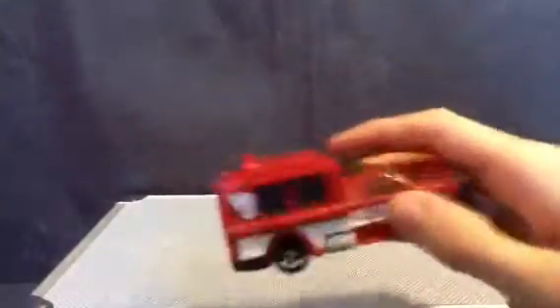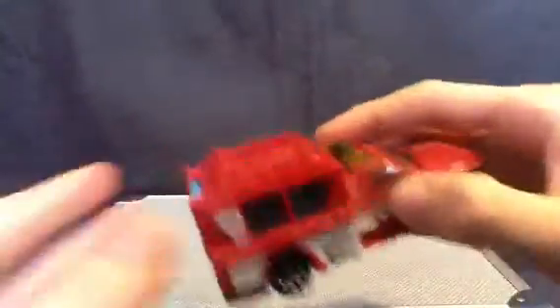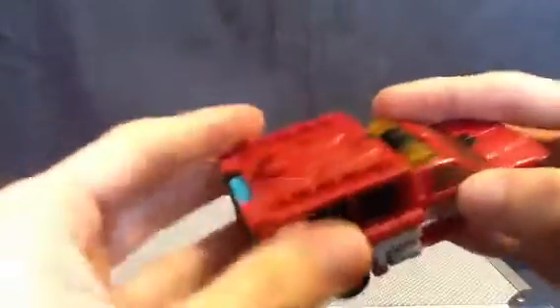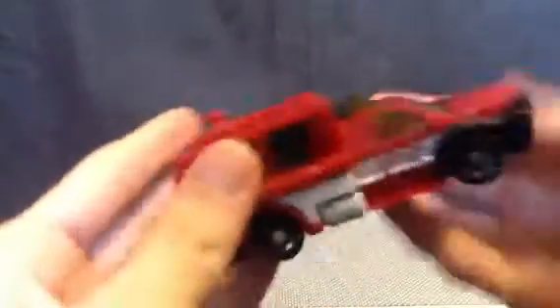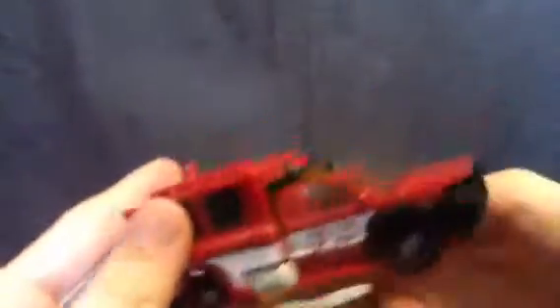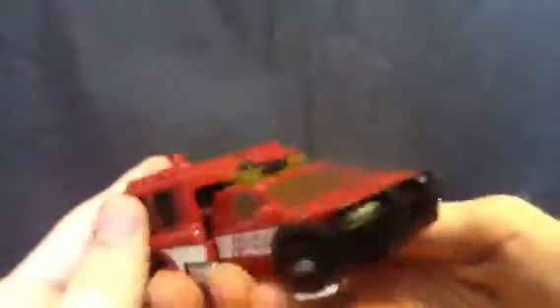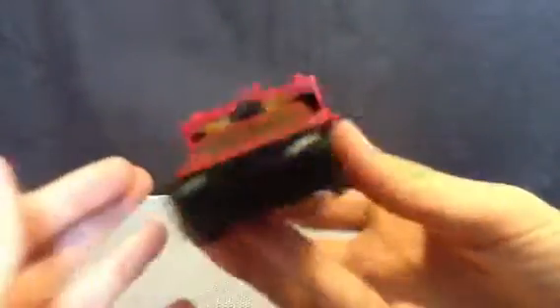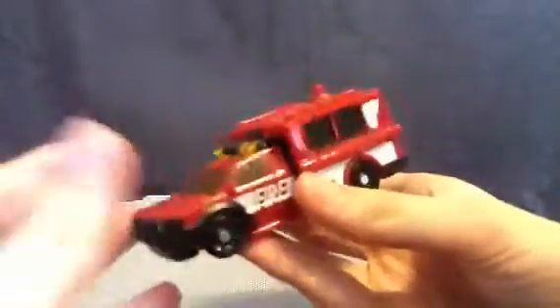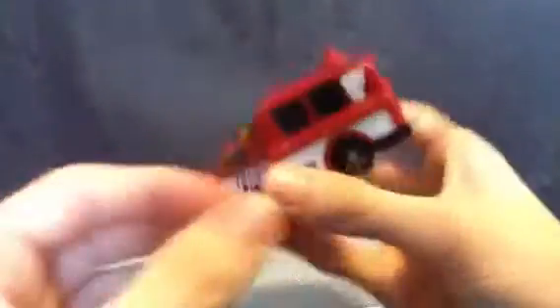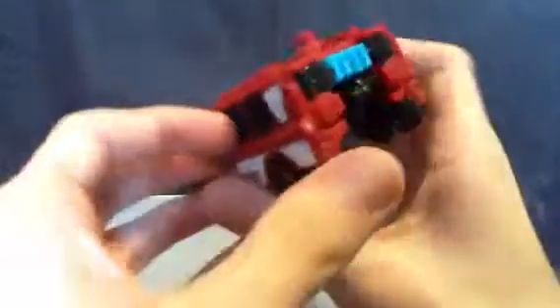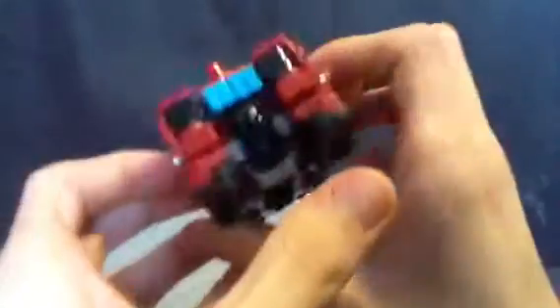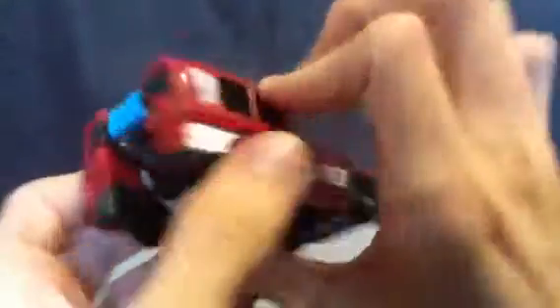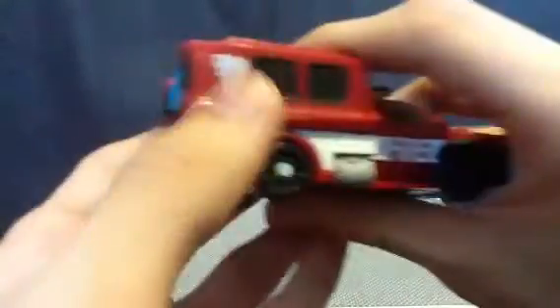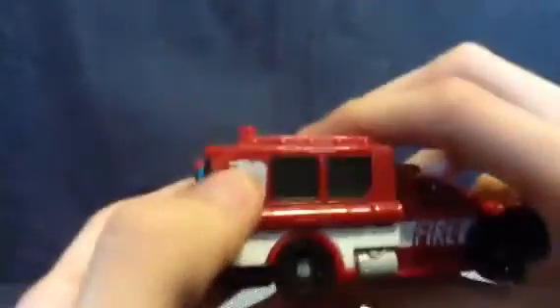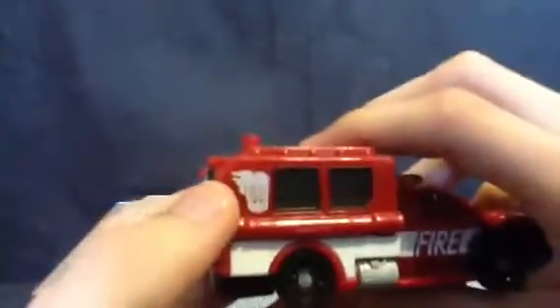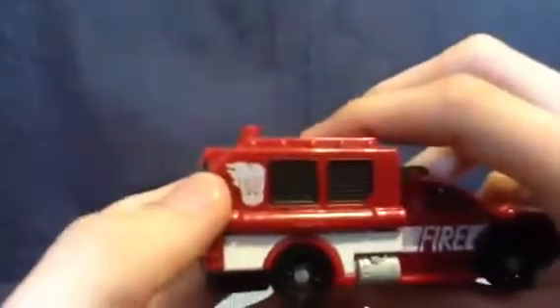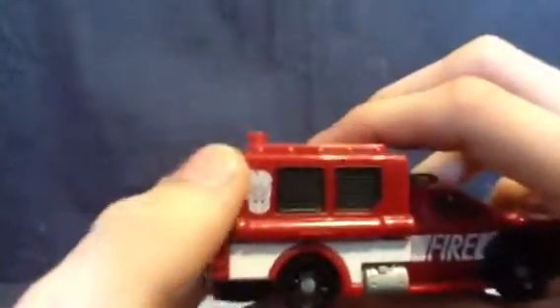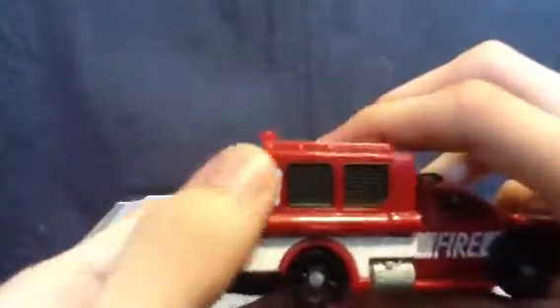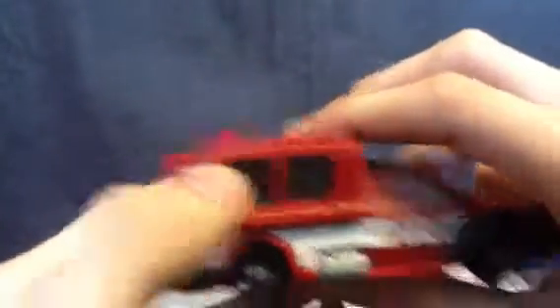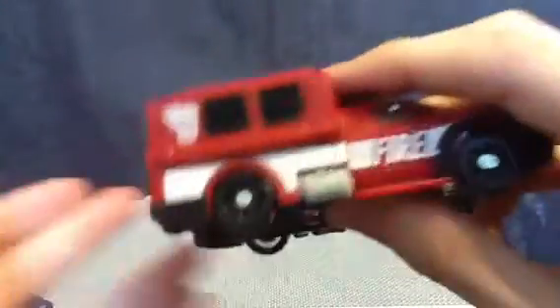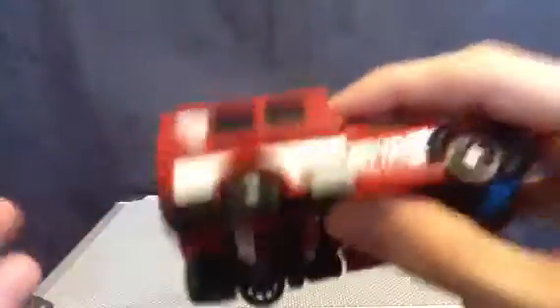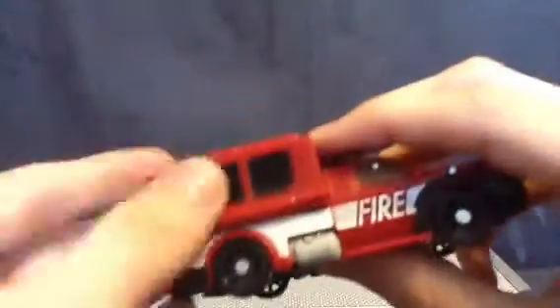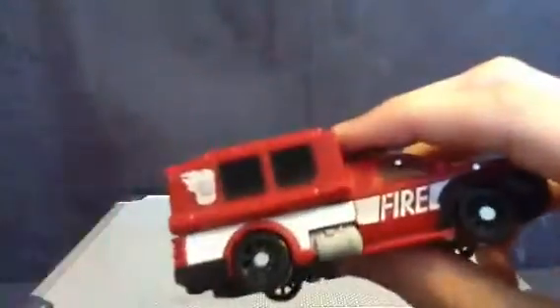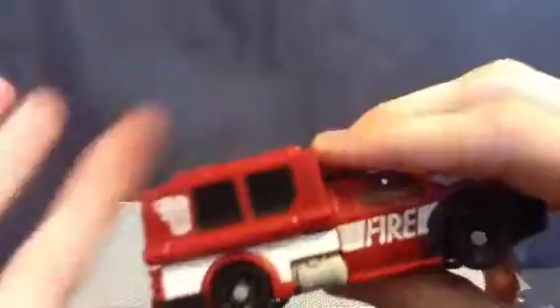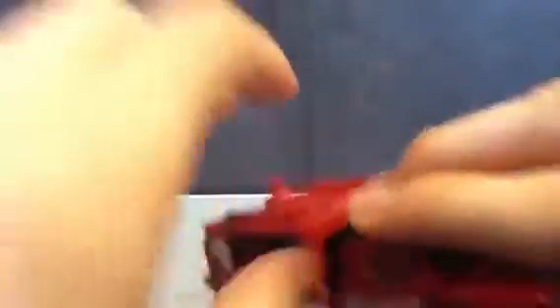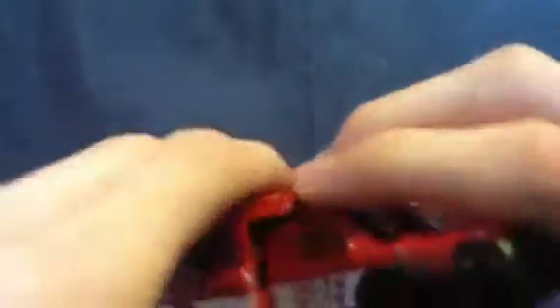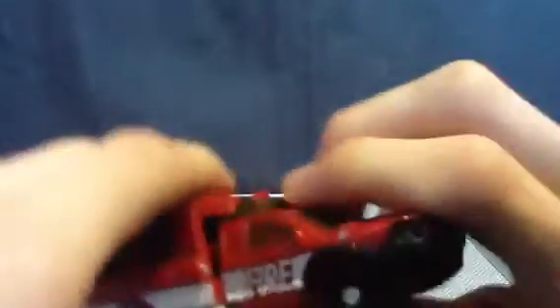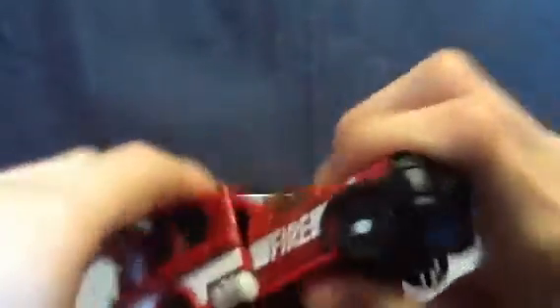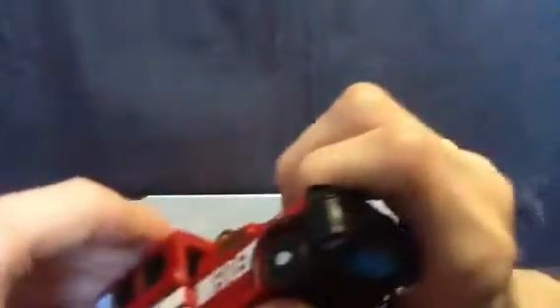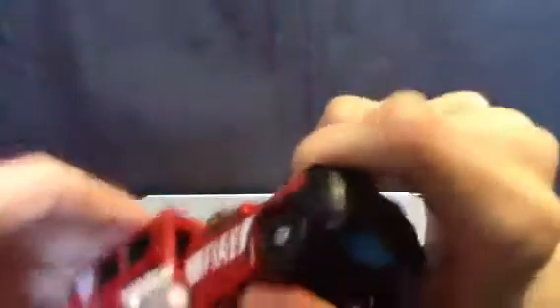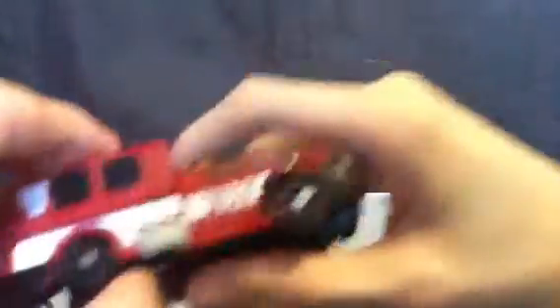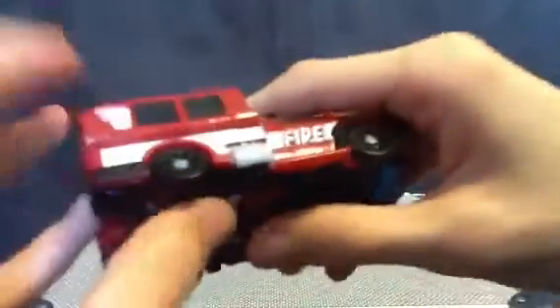Smolder. Quick 360 of the vehicle mode. I like this — it looks like a limo combined with the Decepticon logo. Or Ghost Rider's Decepticon logo, if he were one.